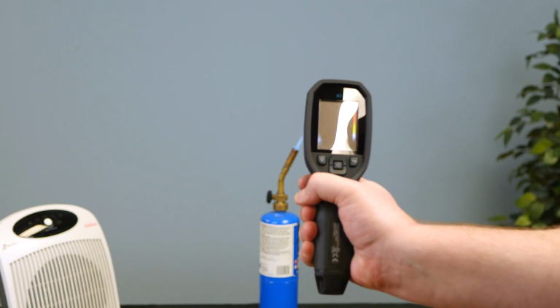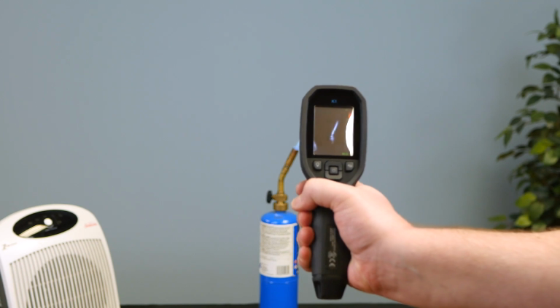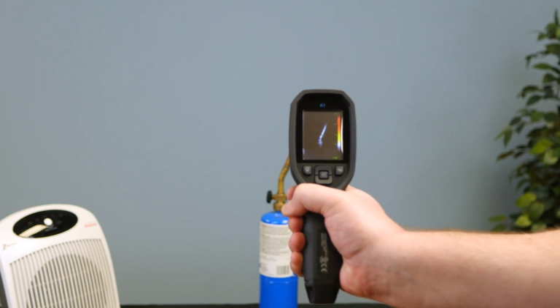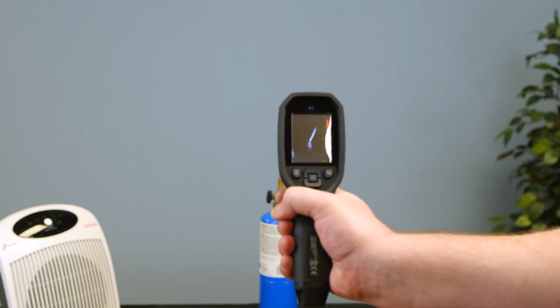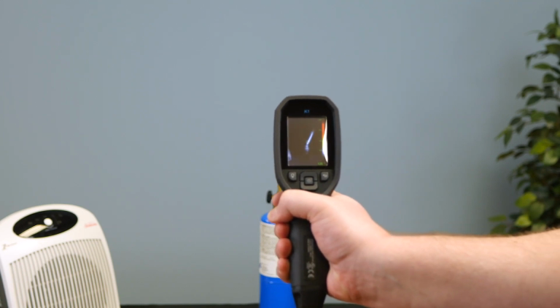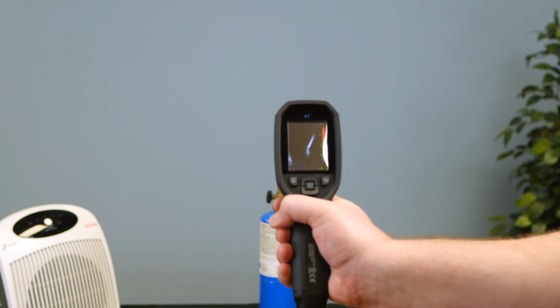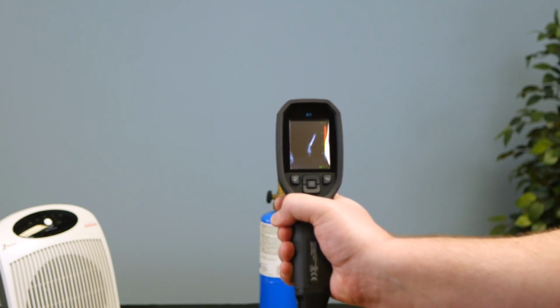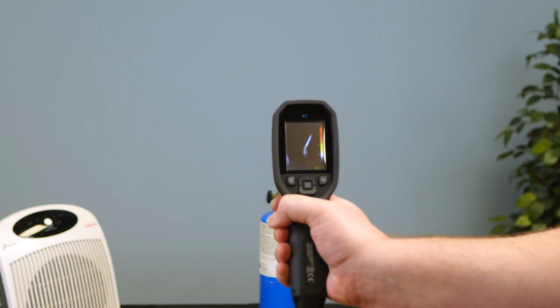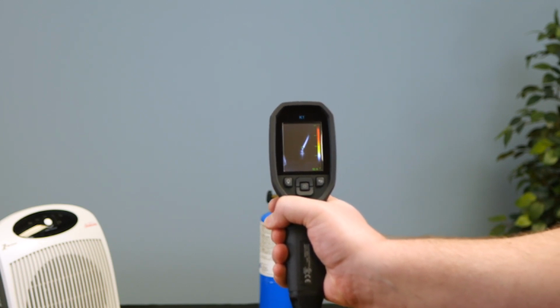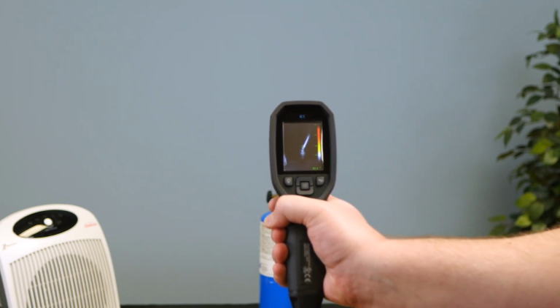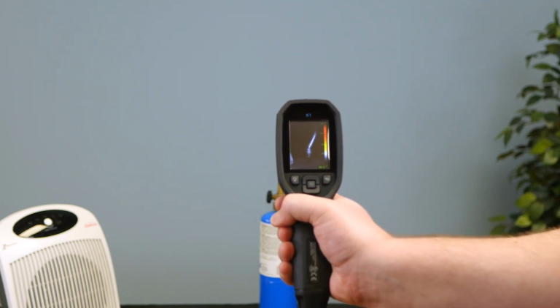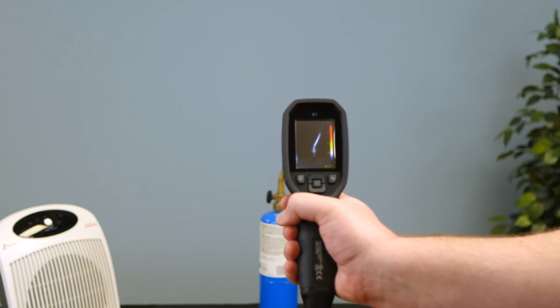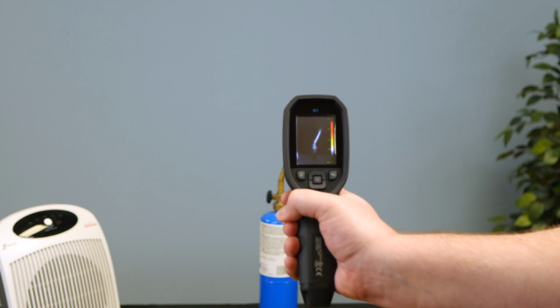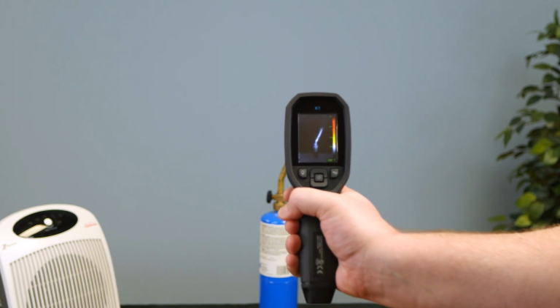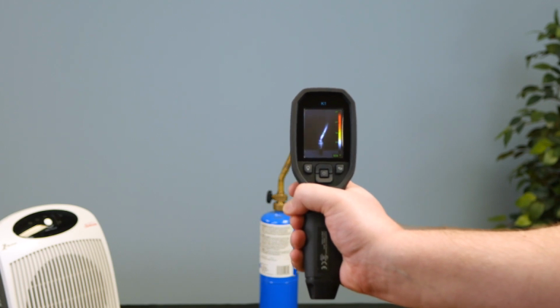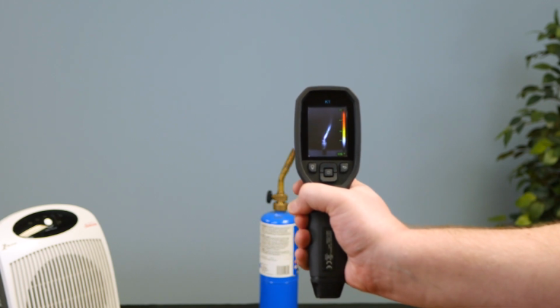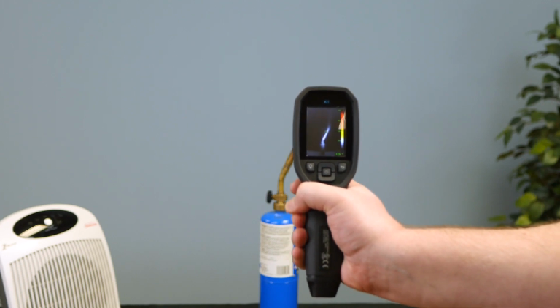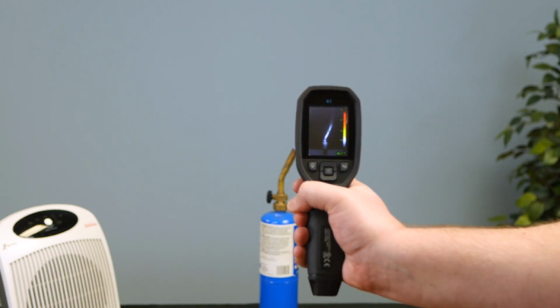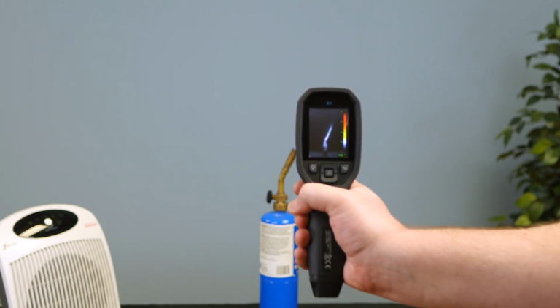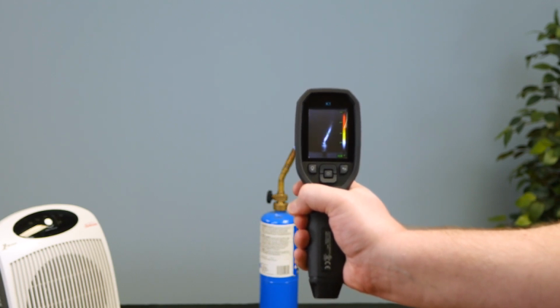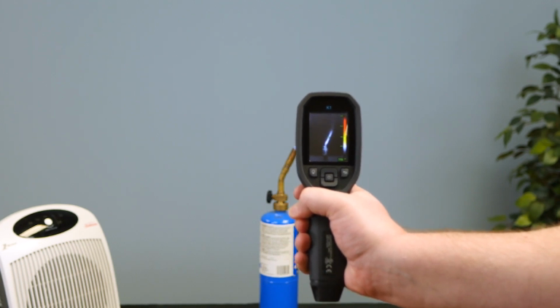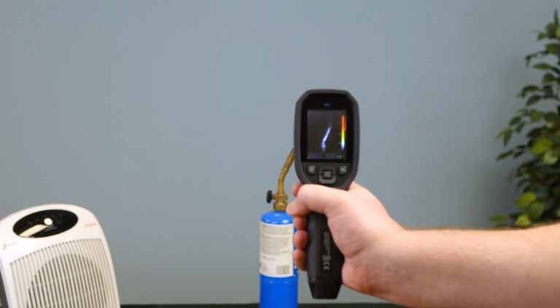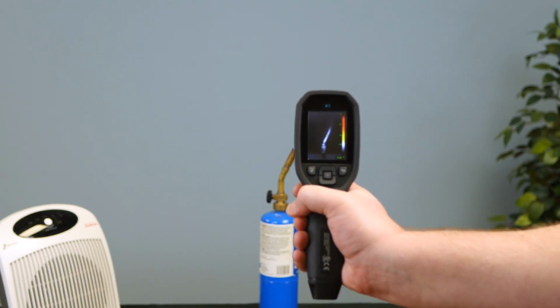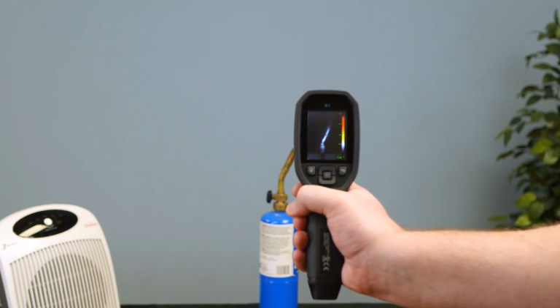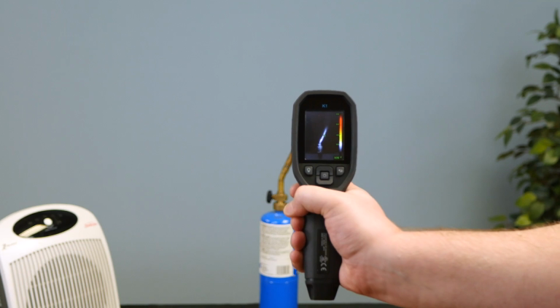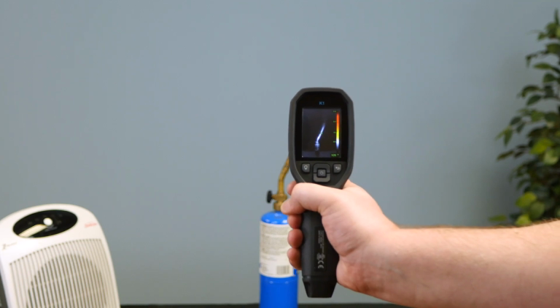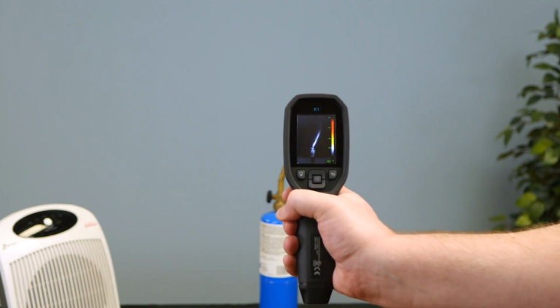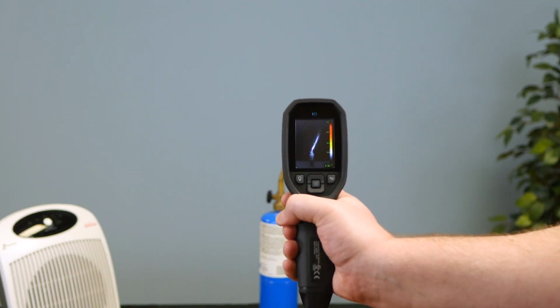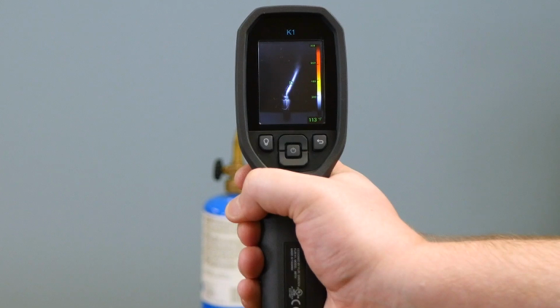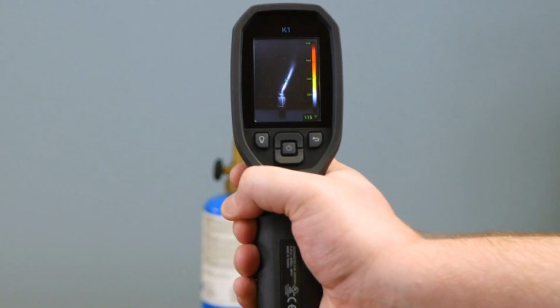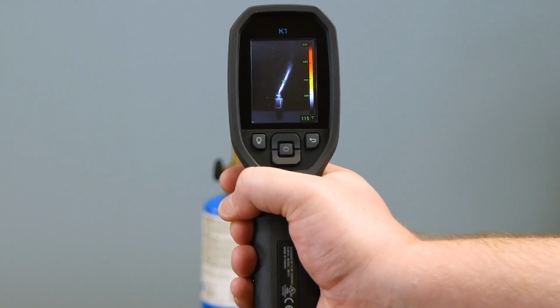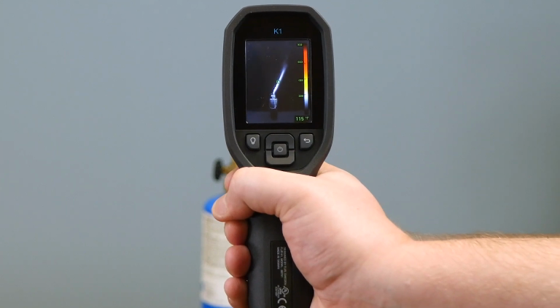It's the same thing on the K1 — it's really the same. The screen's a little smaller, so you lose a little bit of detail, but effectively similar.